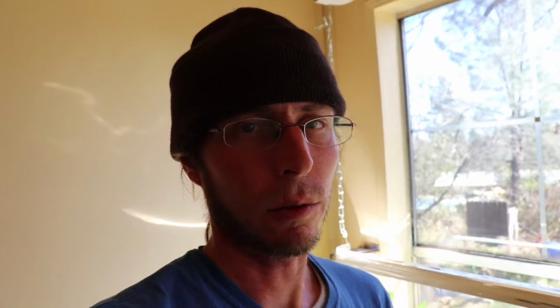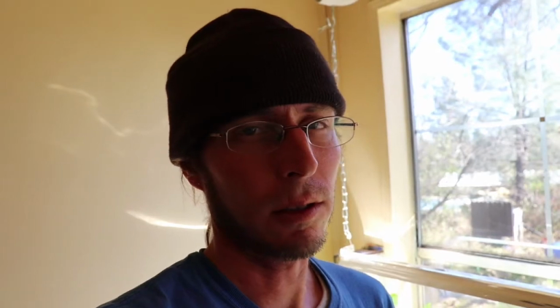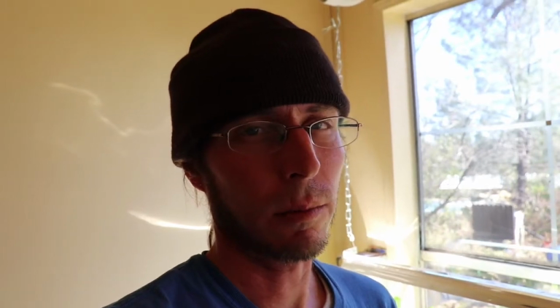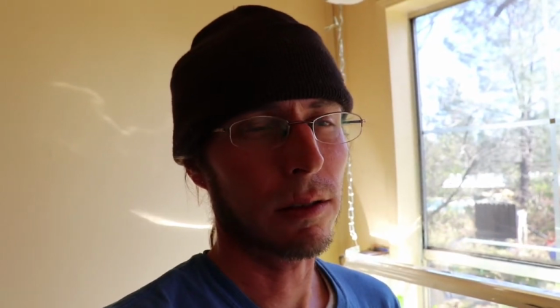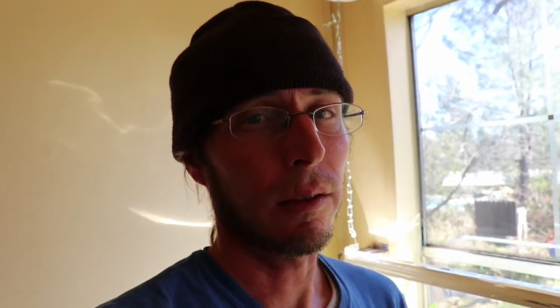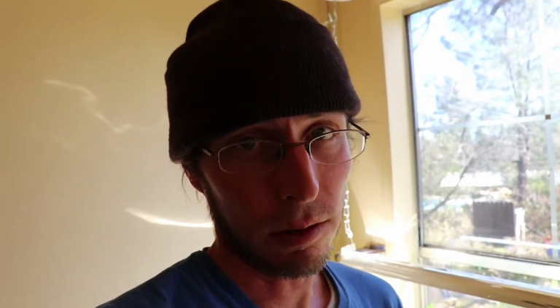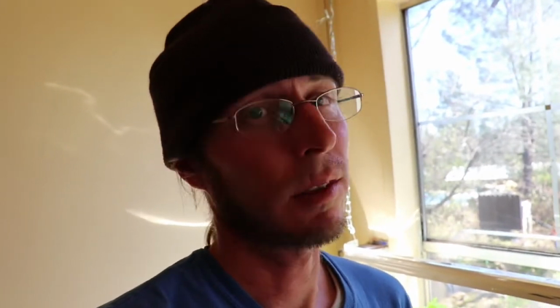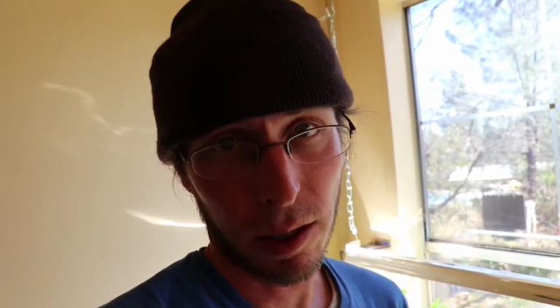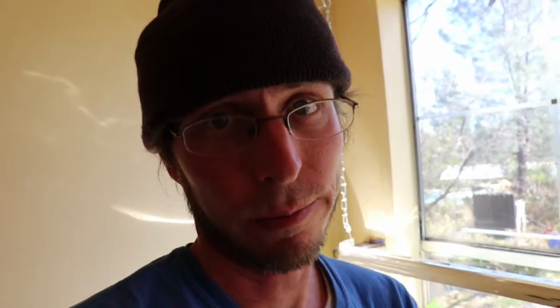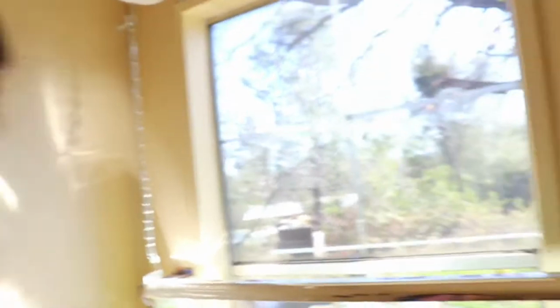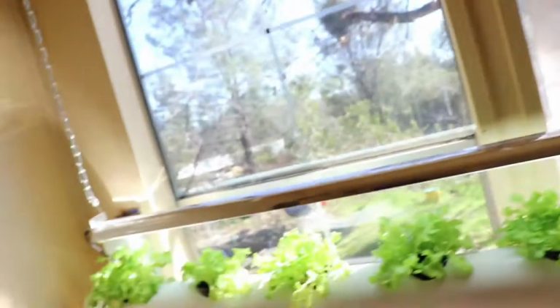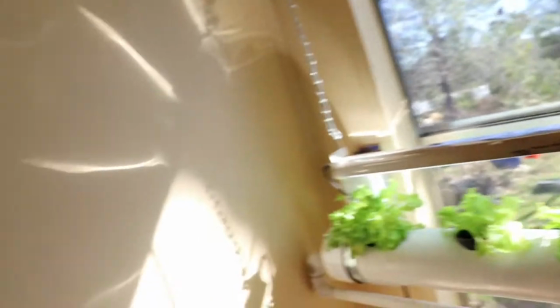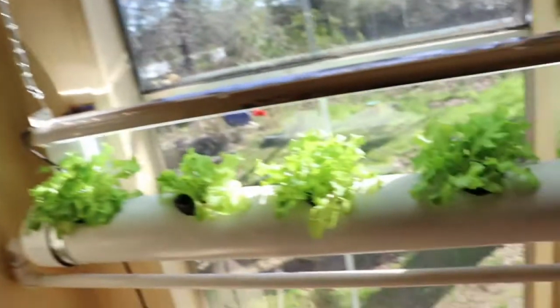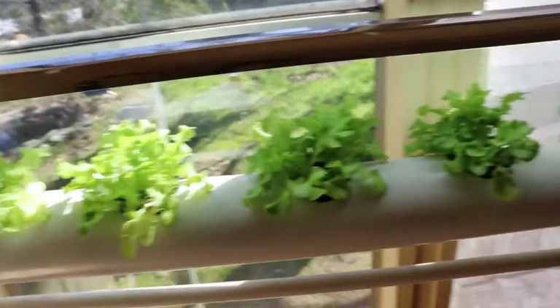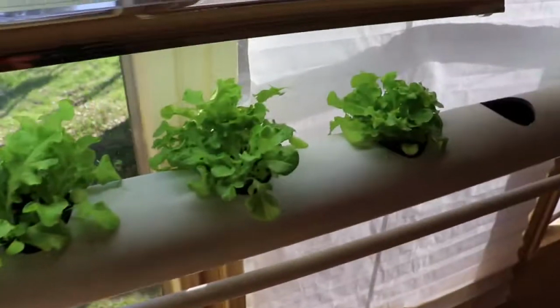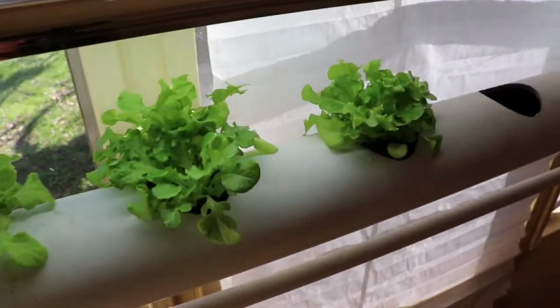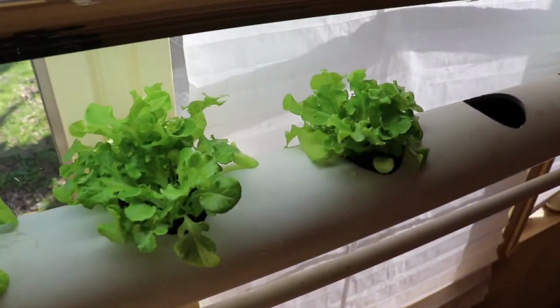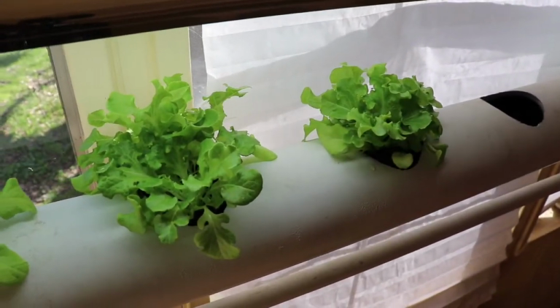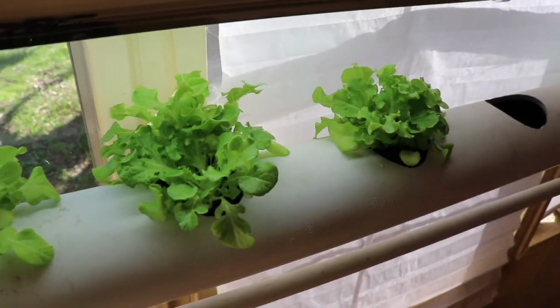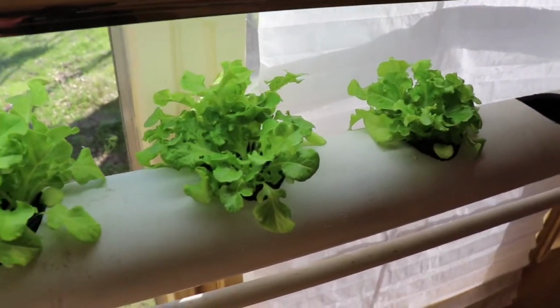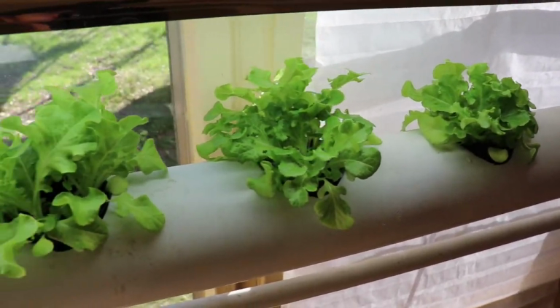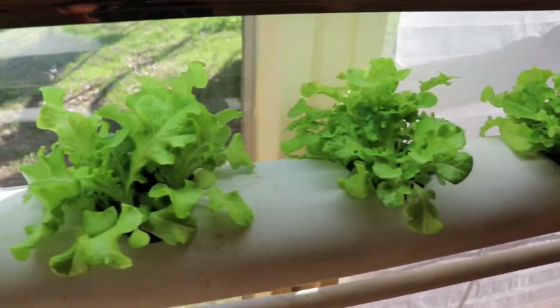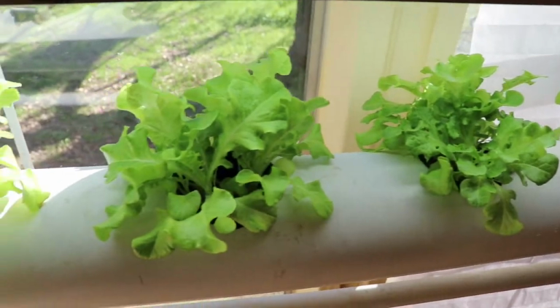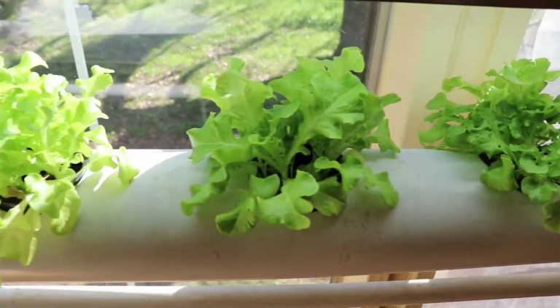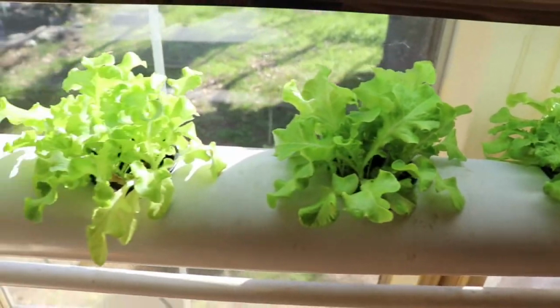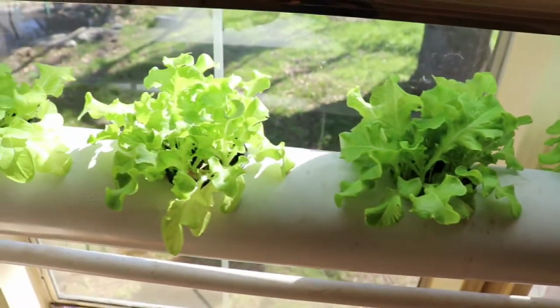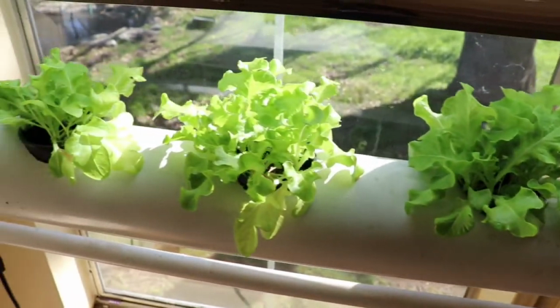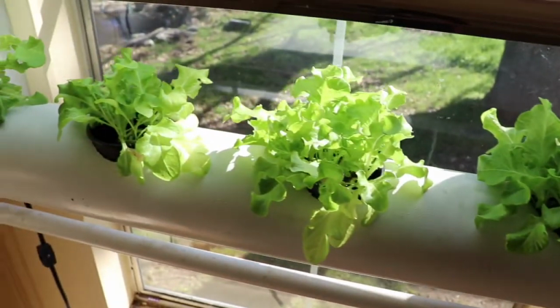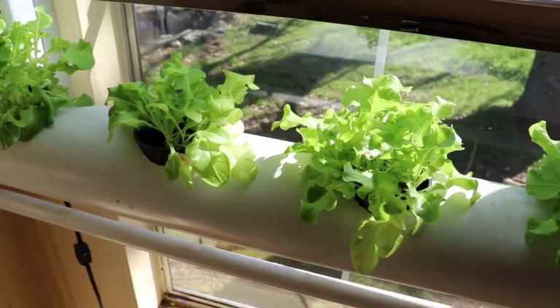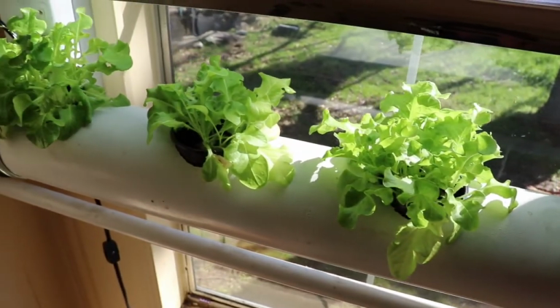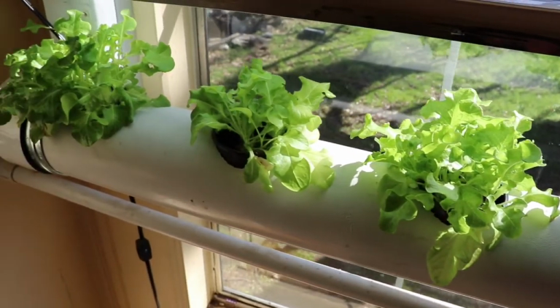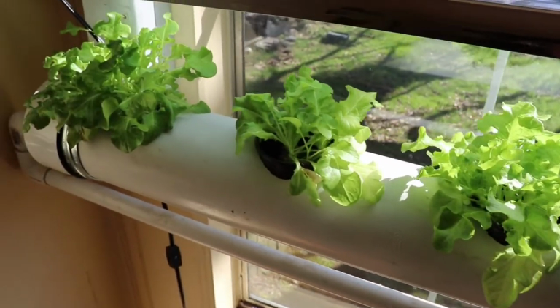When it comes to the indoor aquaponic system, I've got some good news and some bad news. The good news is that my plants are looking amazing. I'm real happy with how these plants are looking. Finally, I feel like I'm on the path to success.